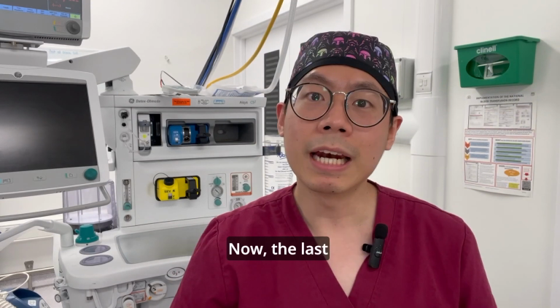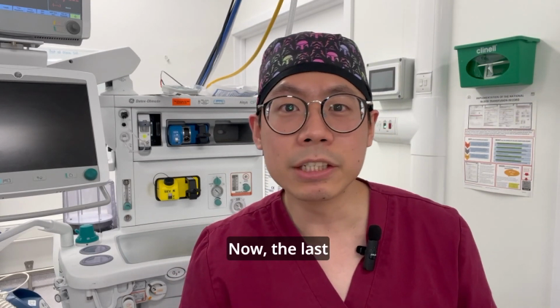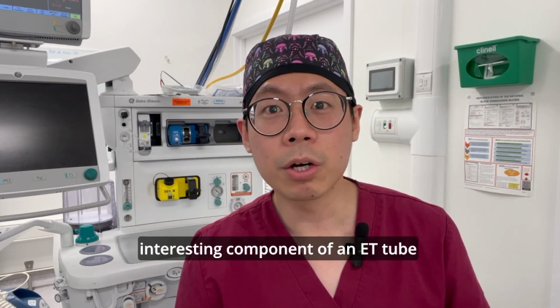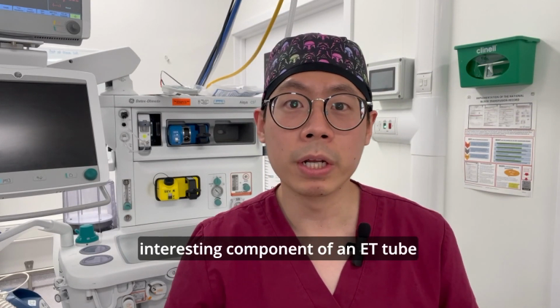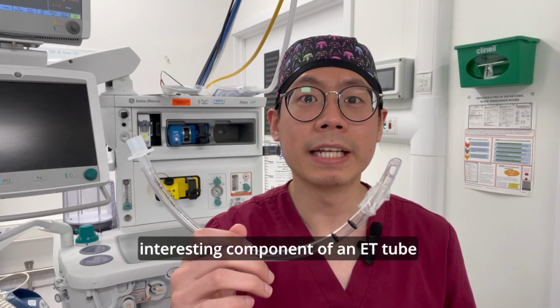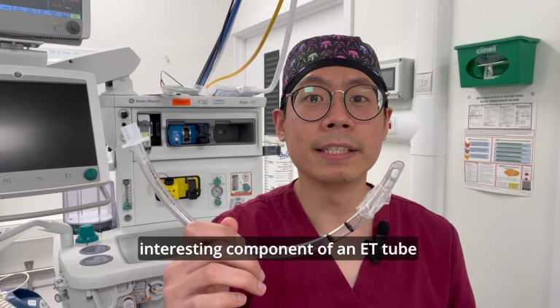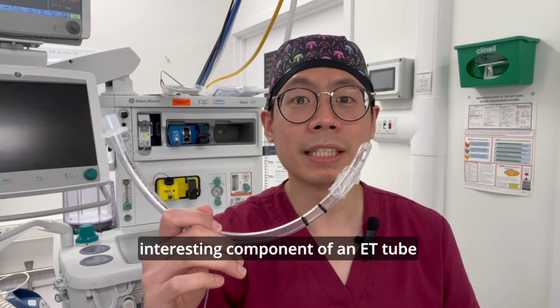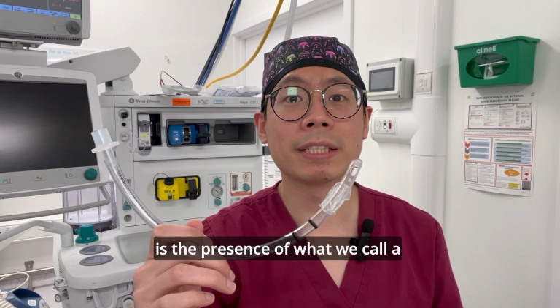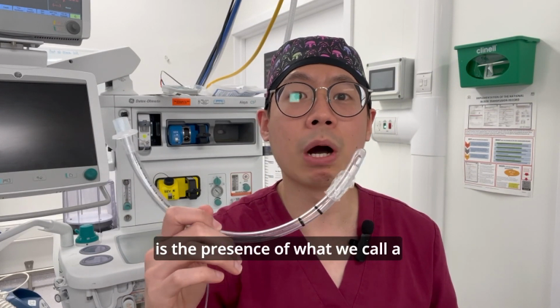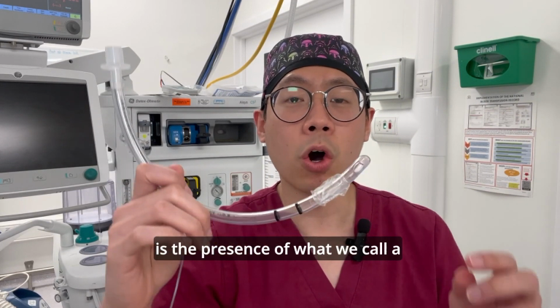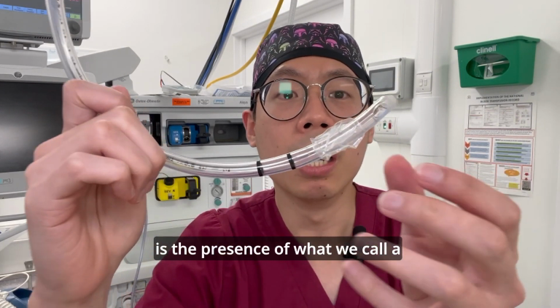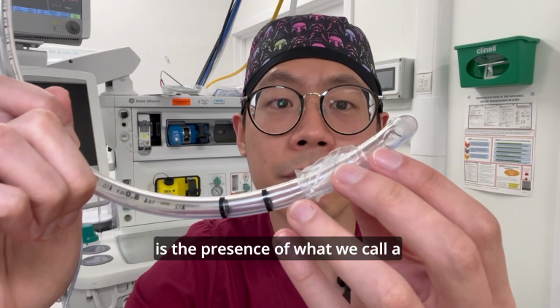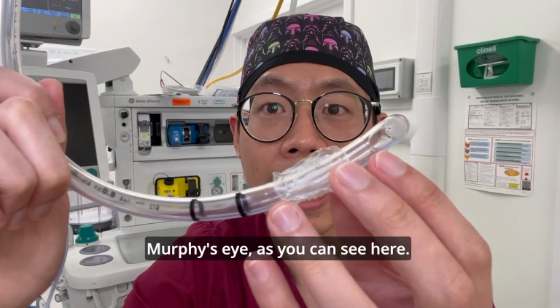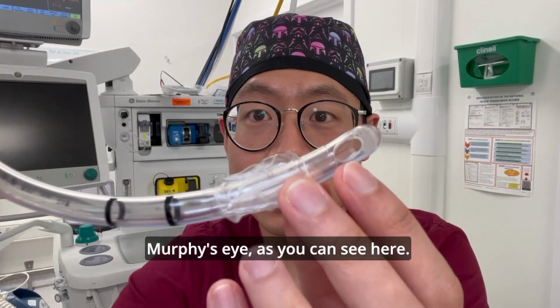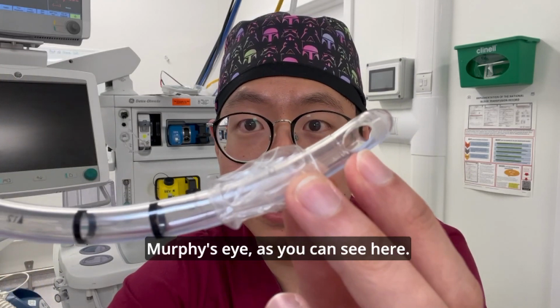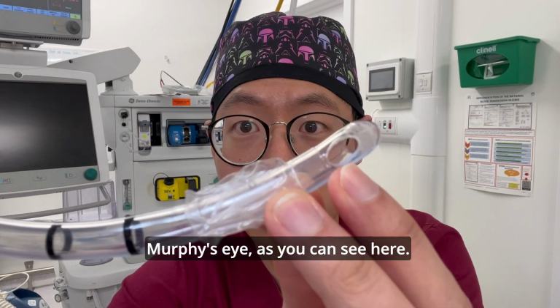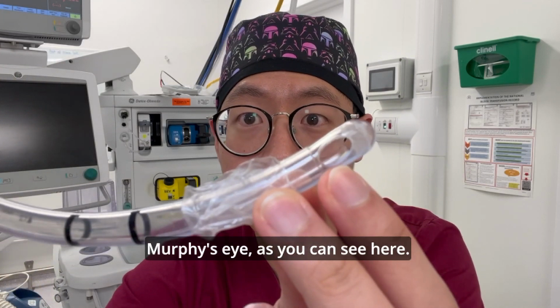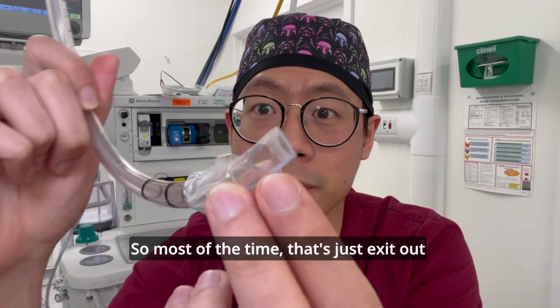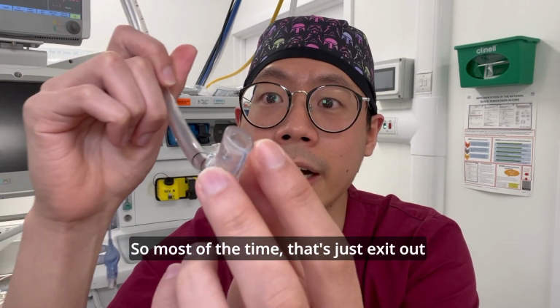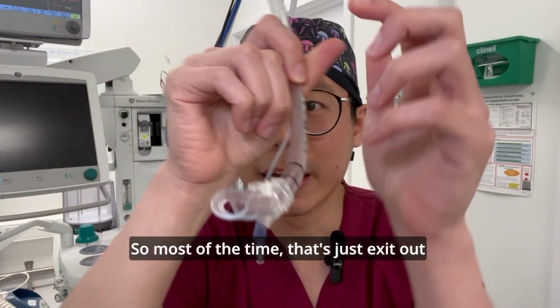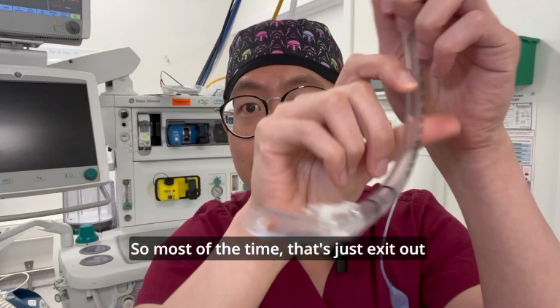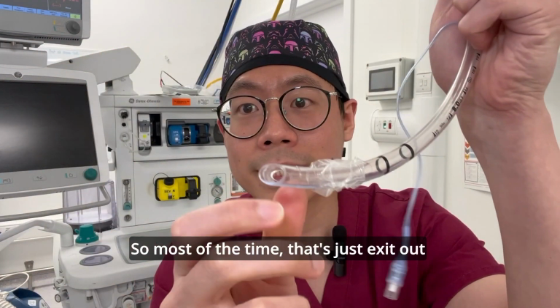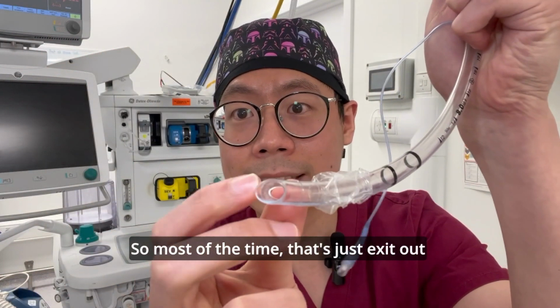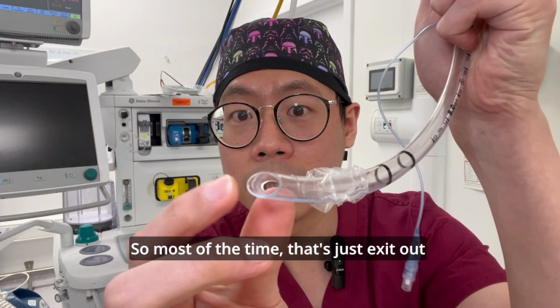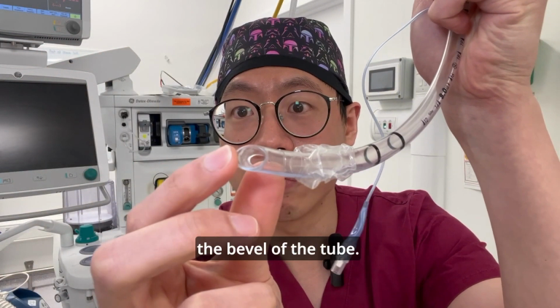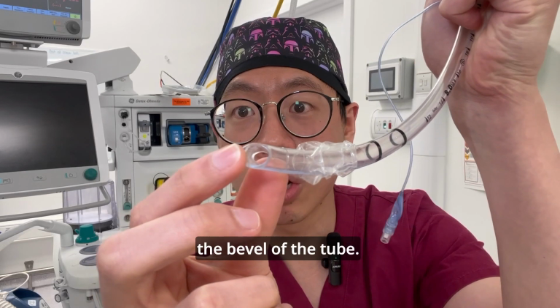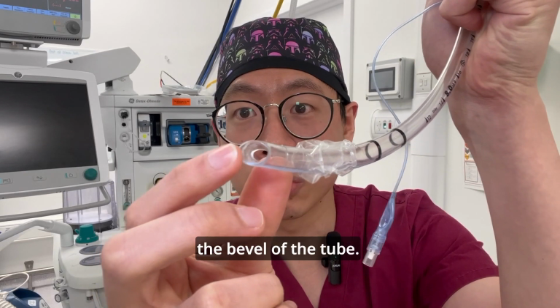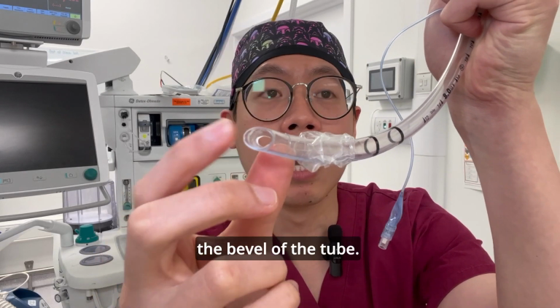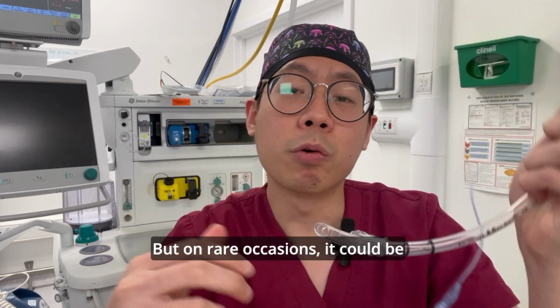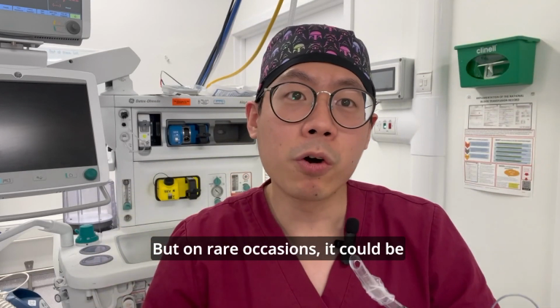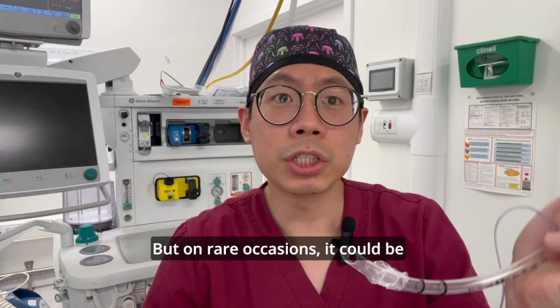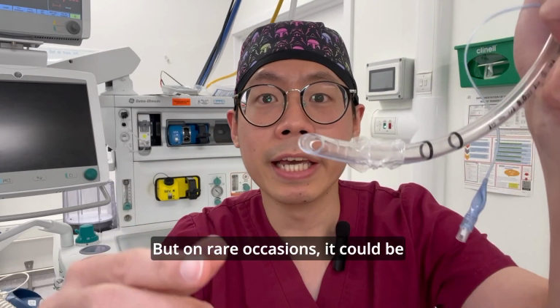The last interesting component of an ET tube is the presence of what we call a Murphy's eye, as you can see here. Most of the time gas will just exit out the bevel of the tube.